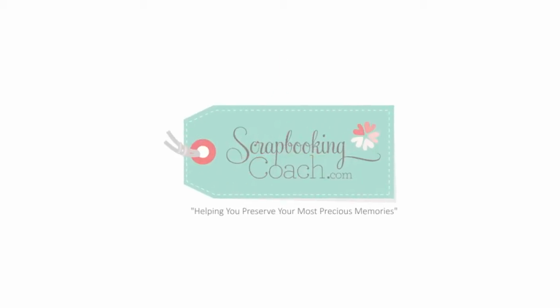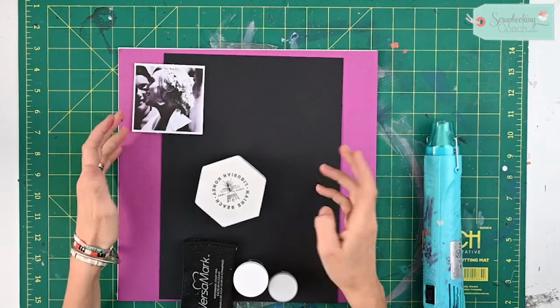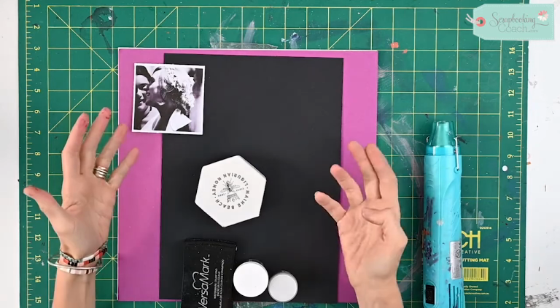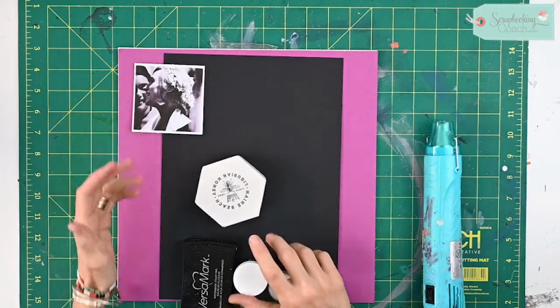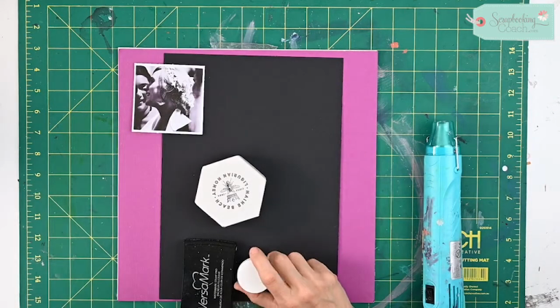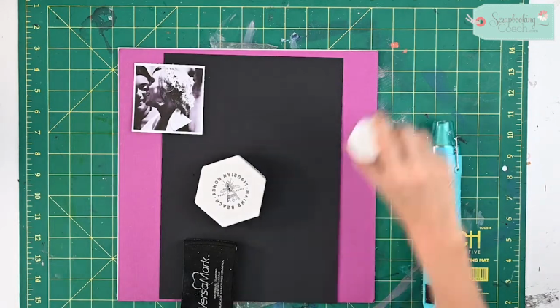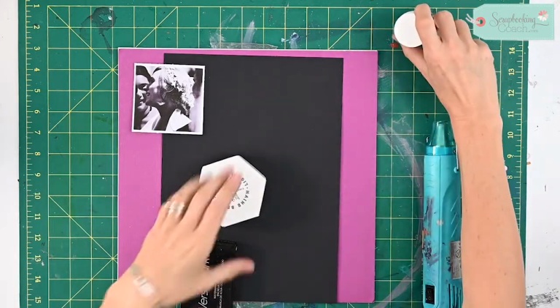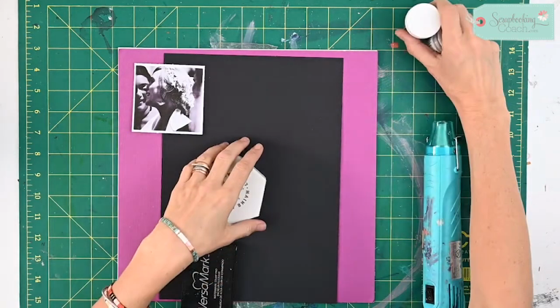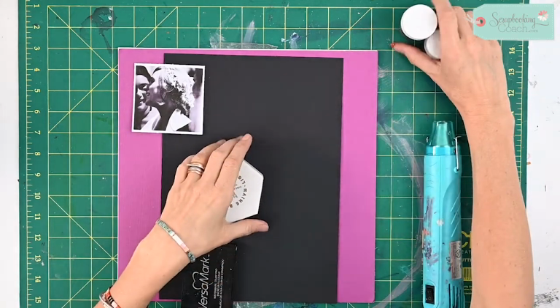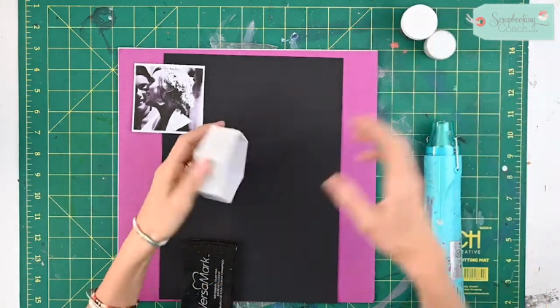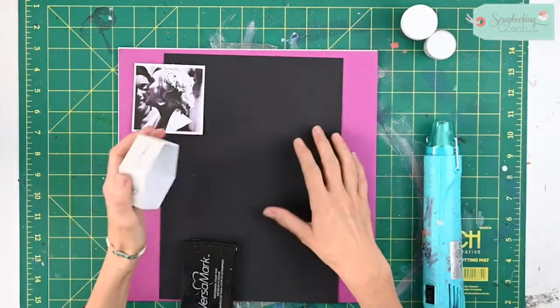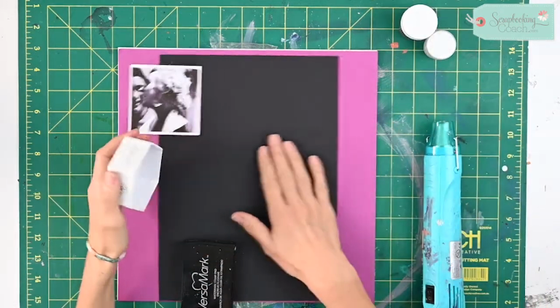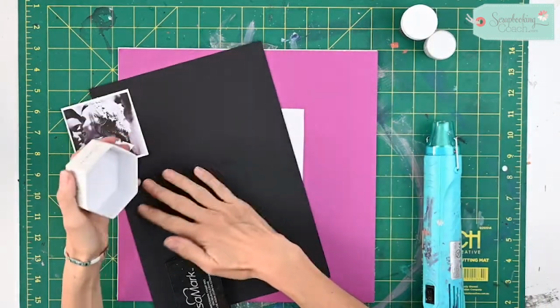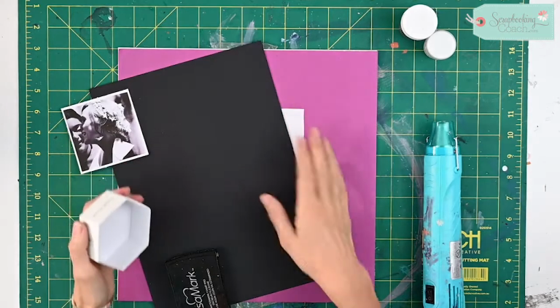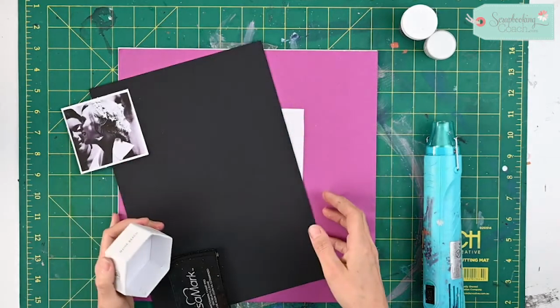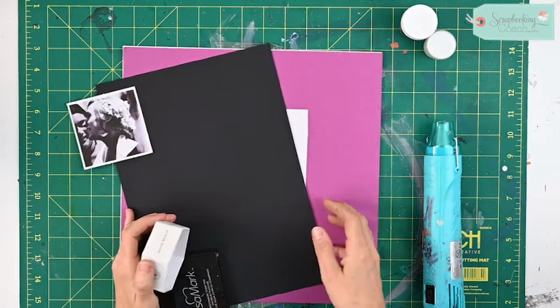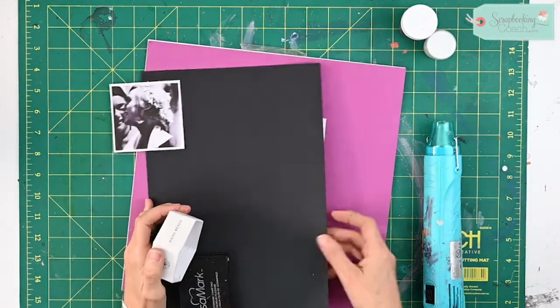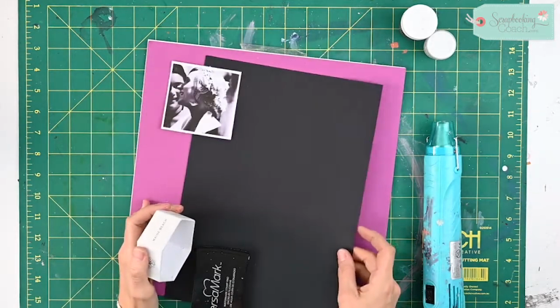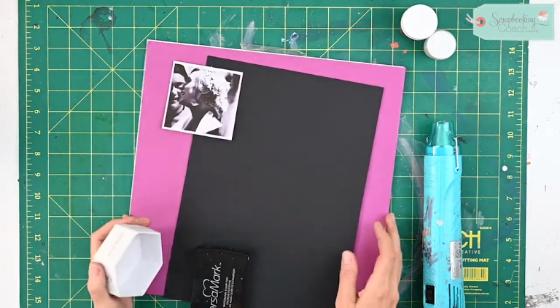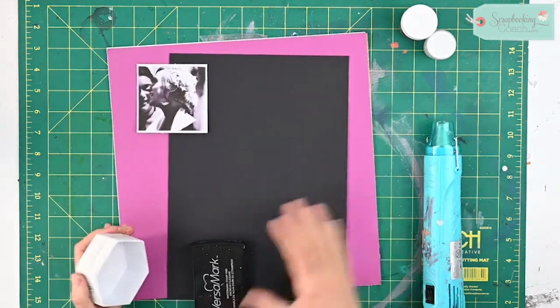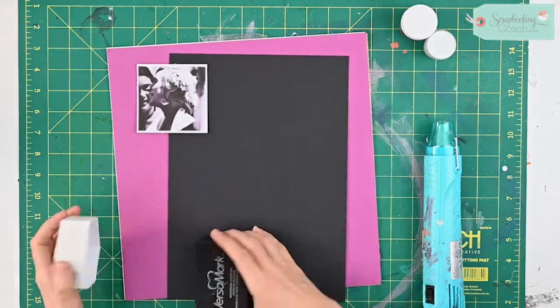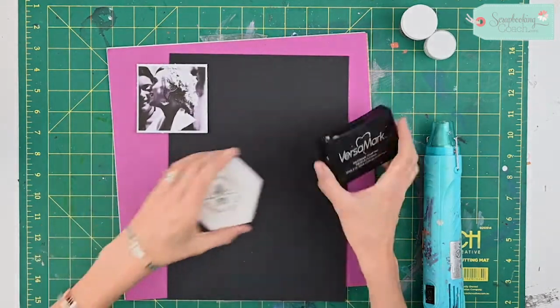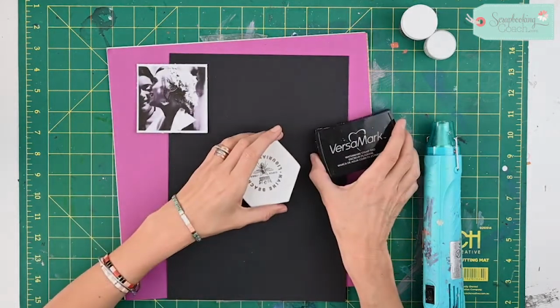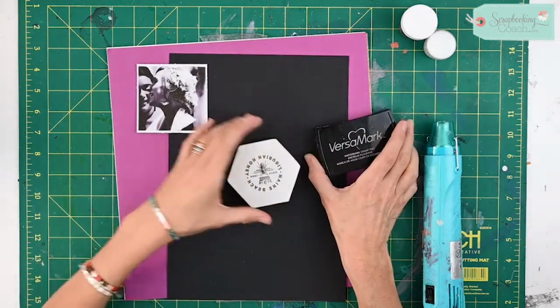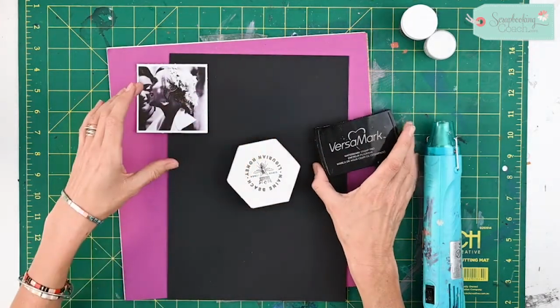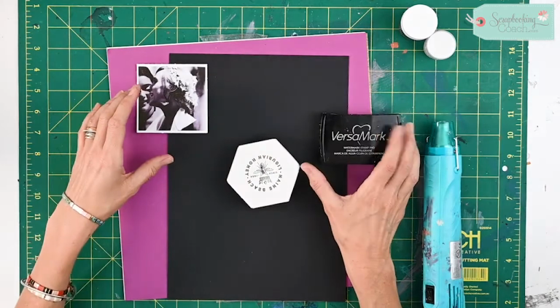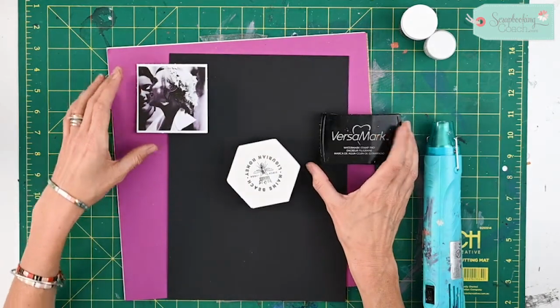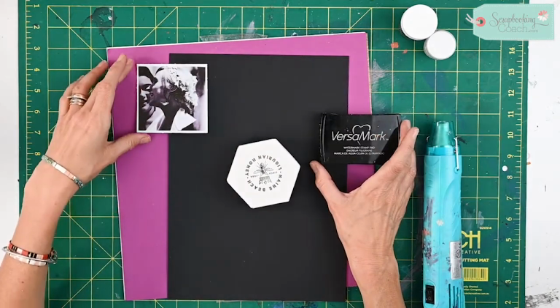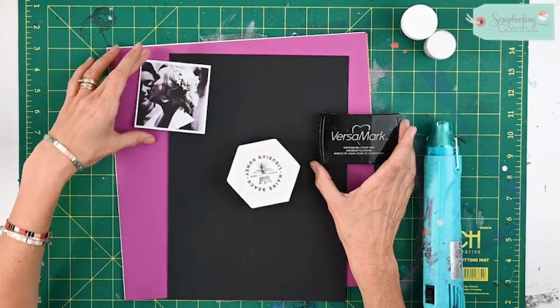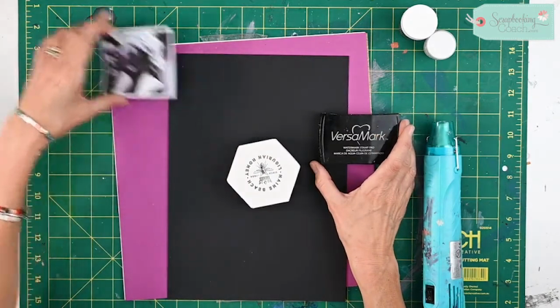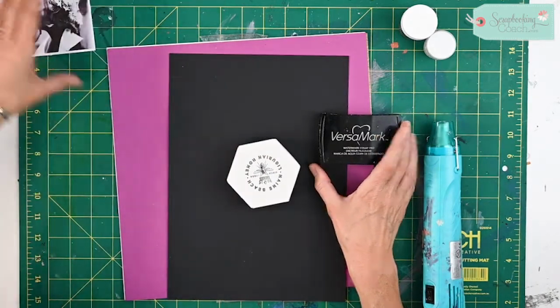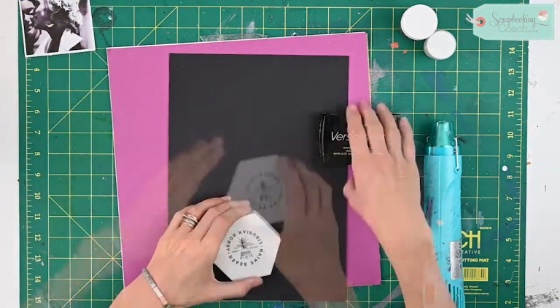Hello and welcome to today's tip. We're going to be using some old packaging to create some fabulous shapes that sit behind a photograph. We're going to use embossing powder and you will need the Versamark stamp pad.